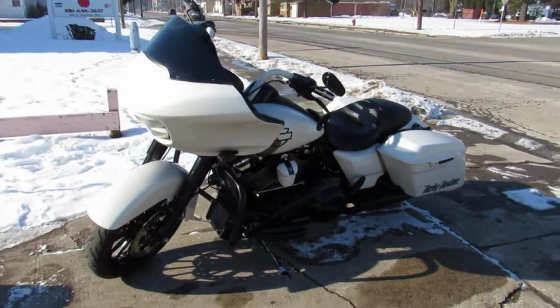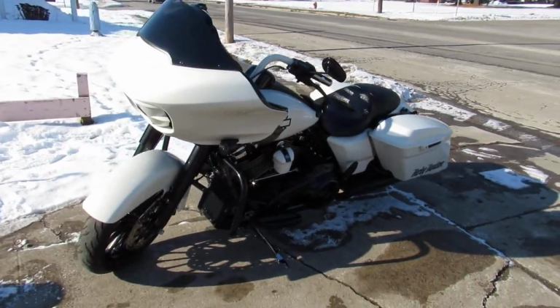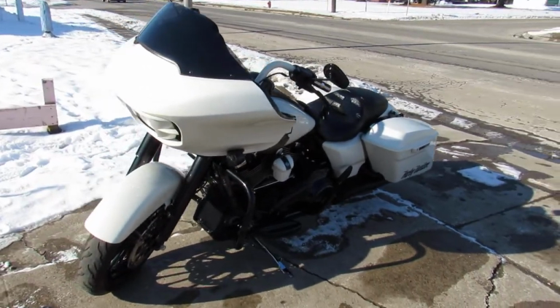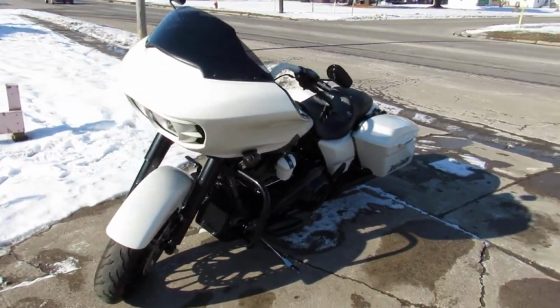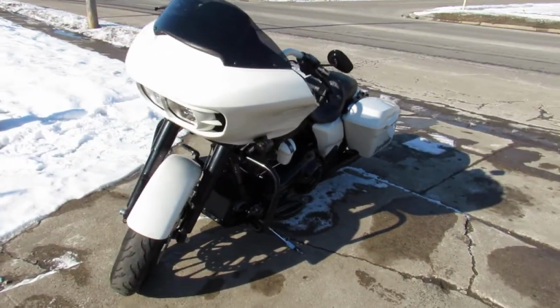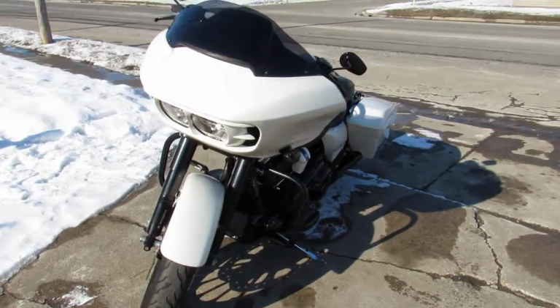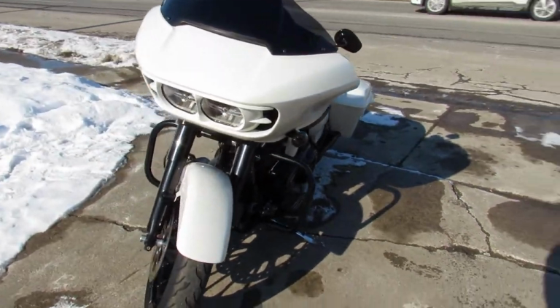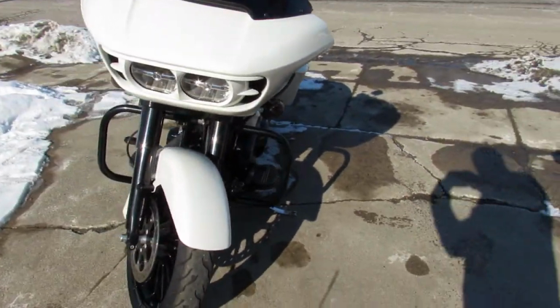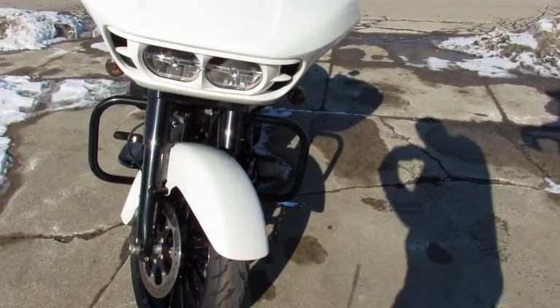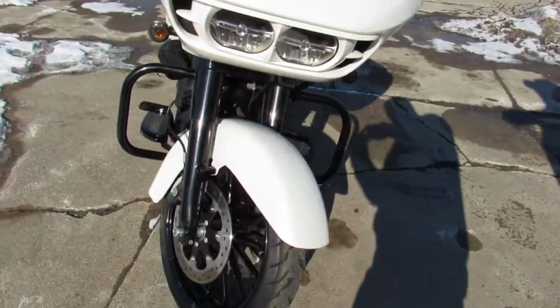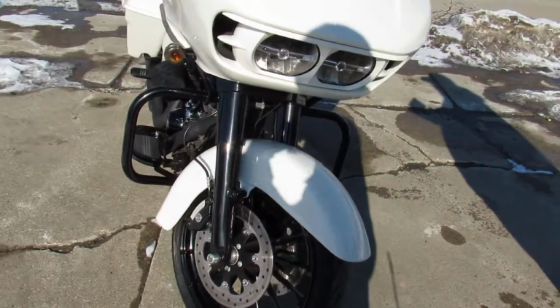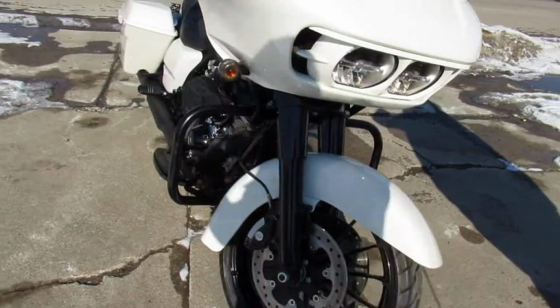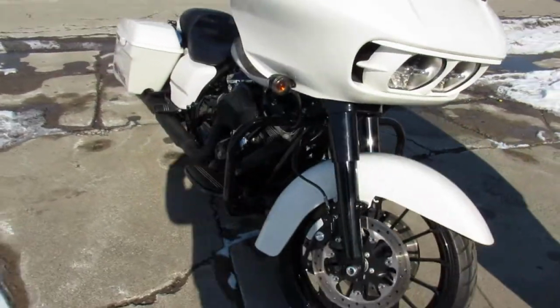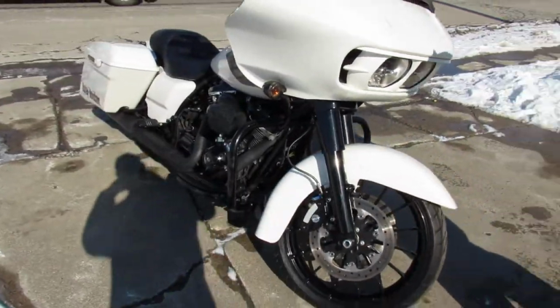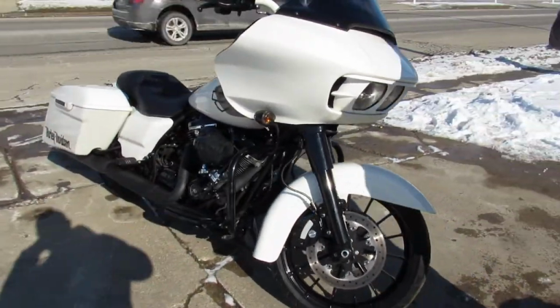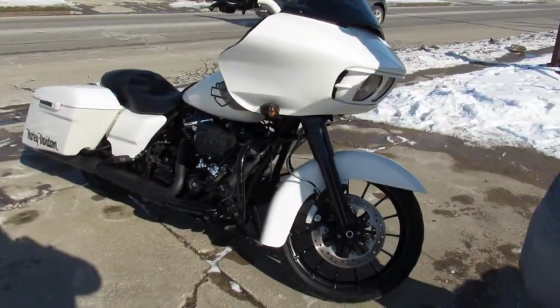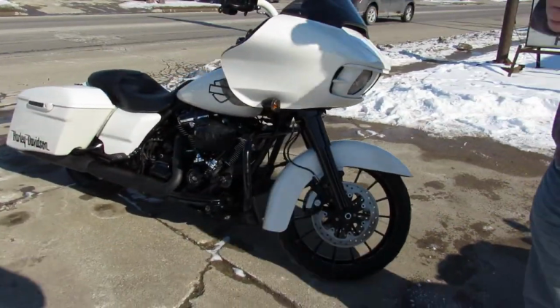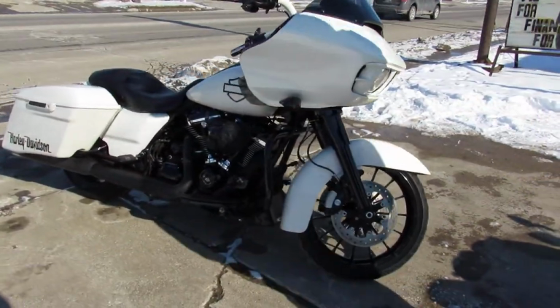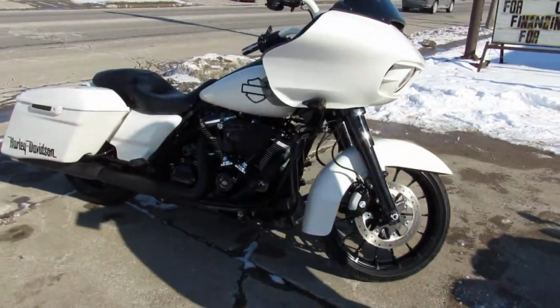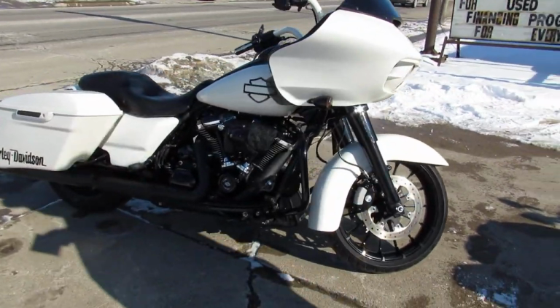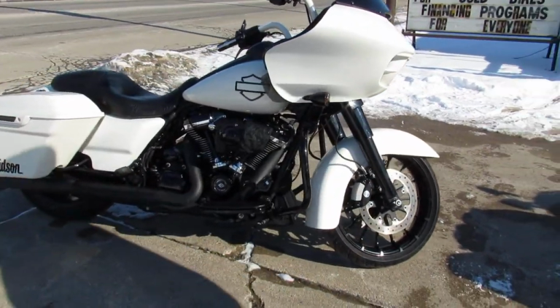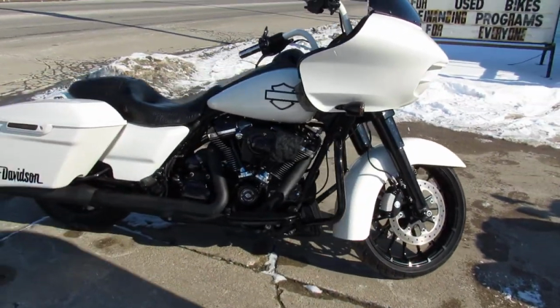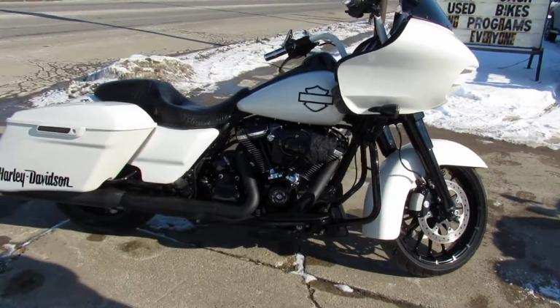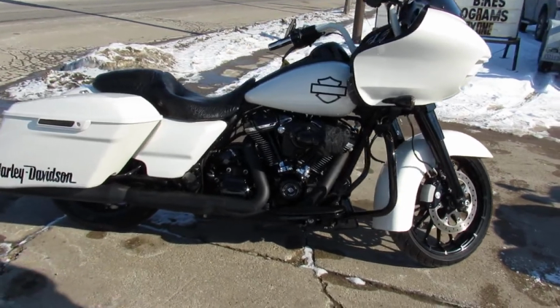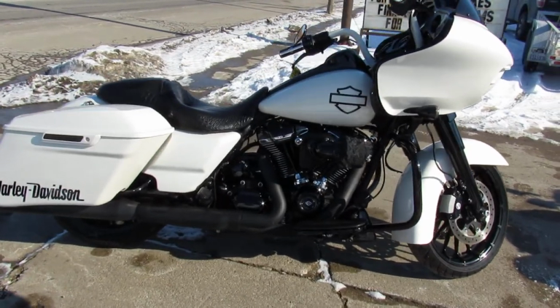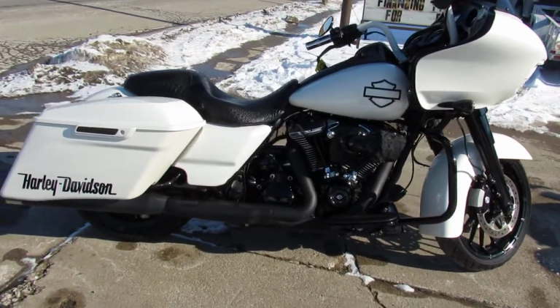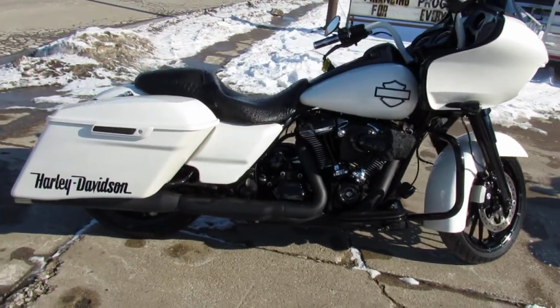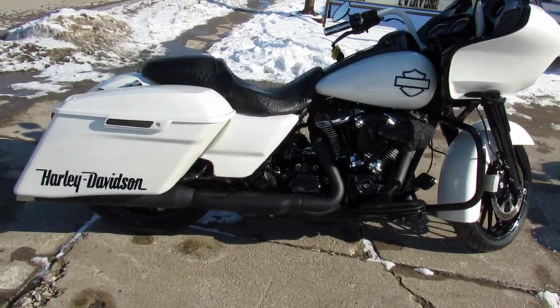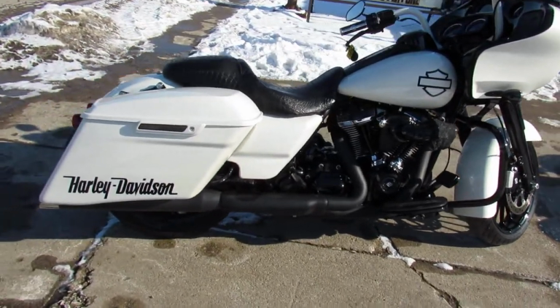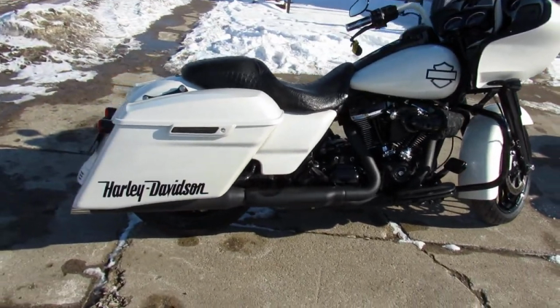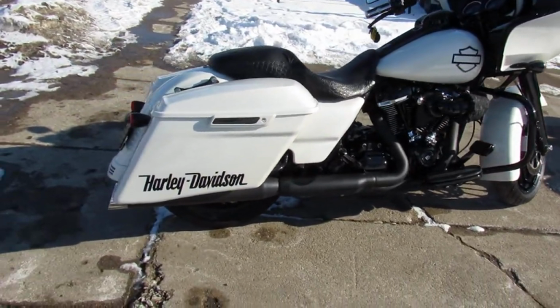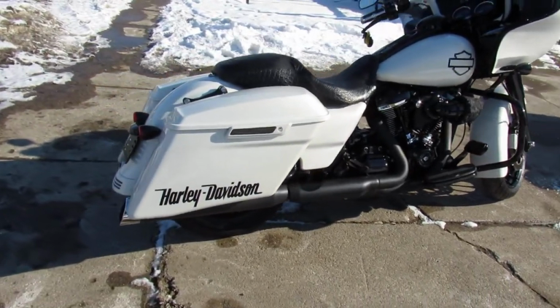Hey guys, ApprovalPowerSports.com here doing some videos on some bikes. We just got into the showroom. This one here is a 2018 Road Glide Special. It's got a hard-to-find Bonneville Salt Pearl paint.